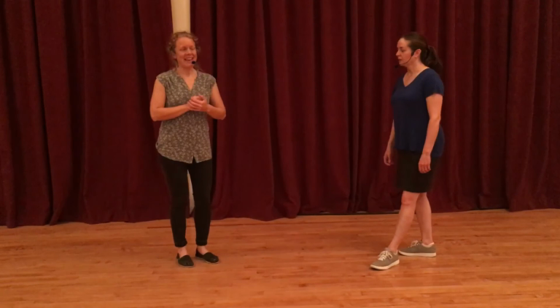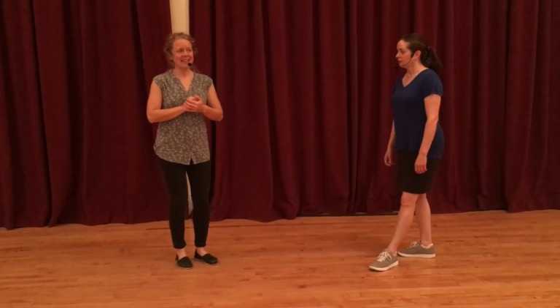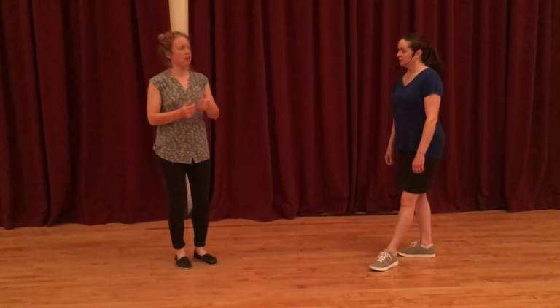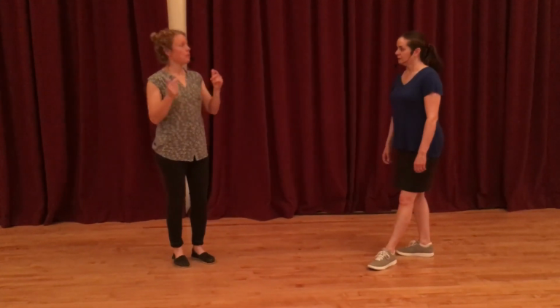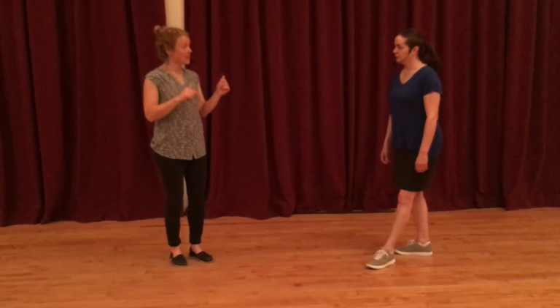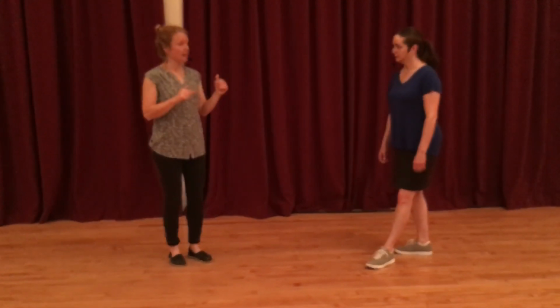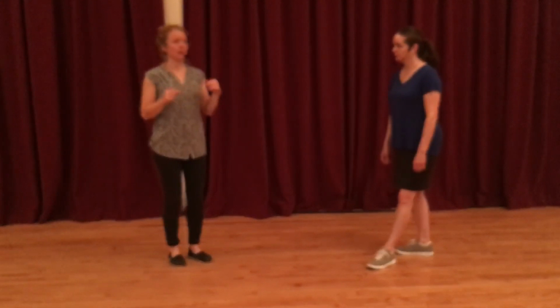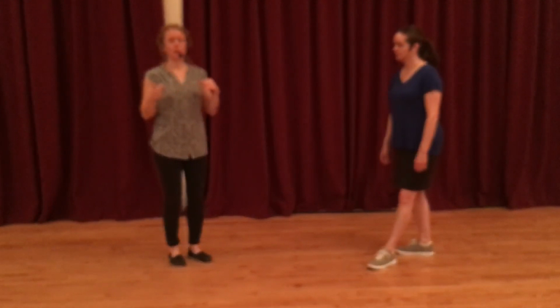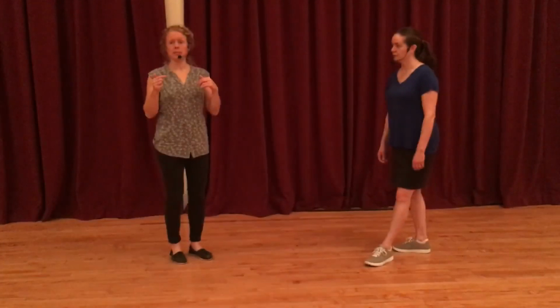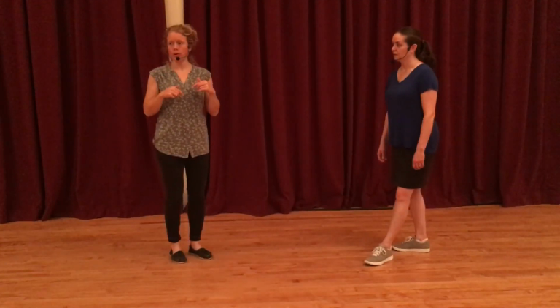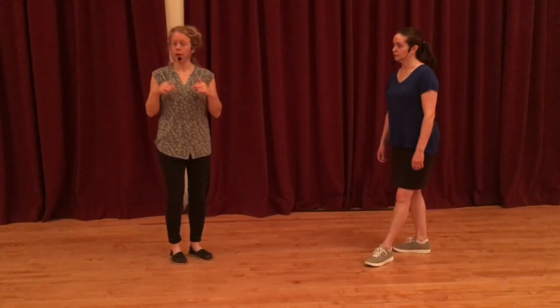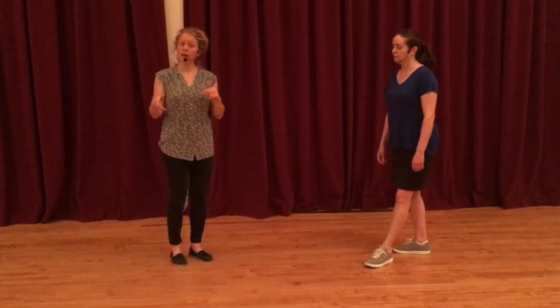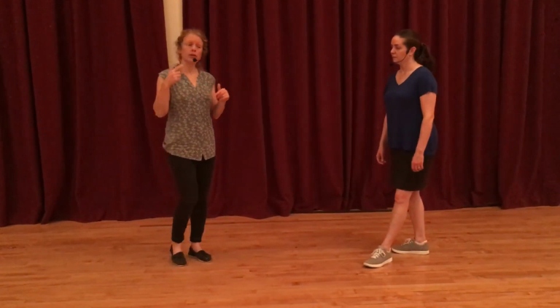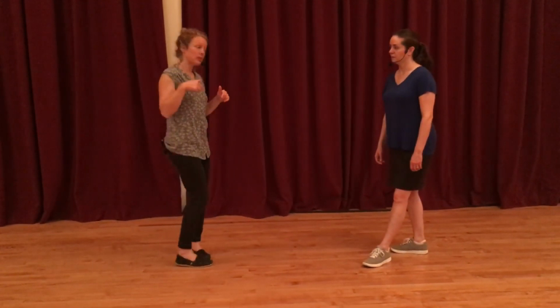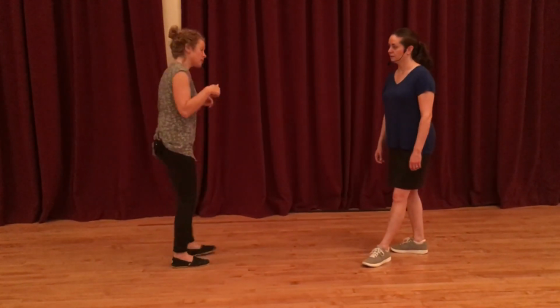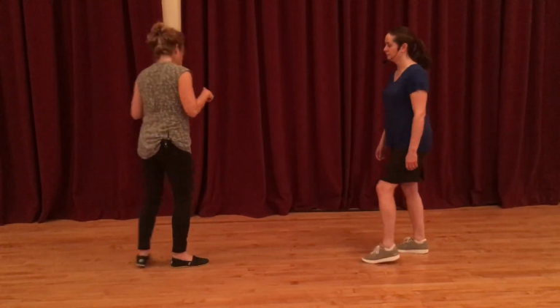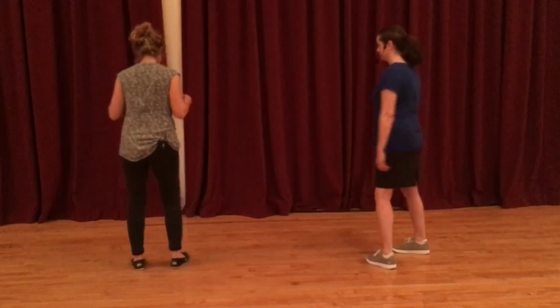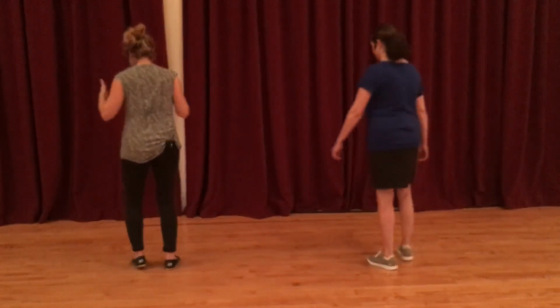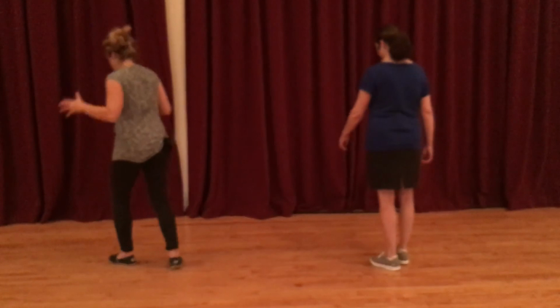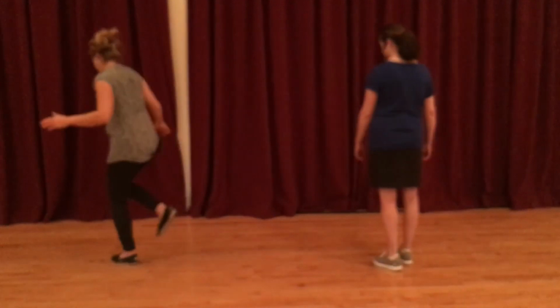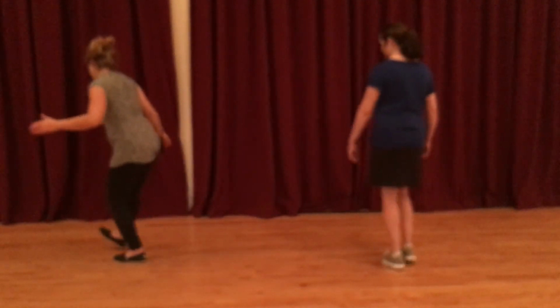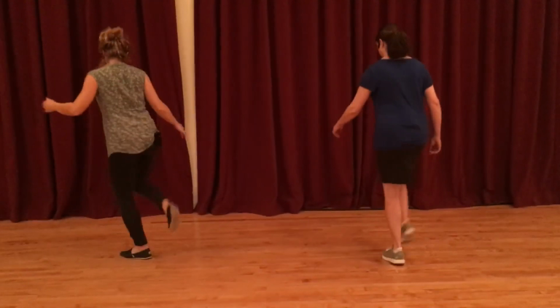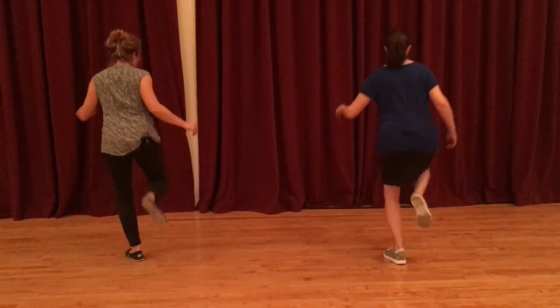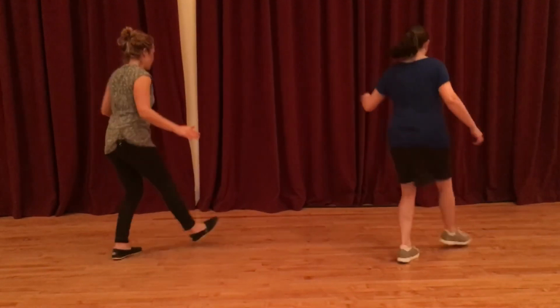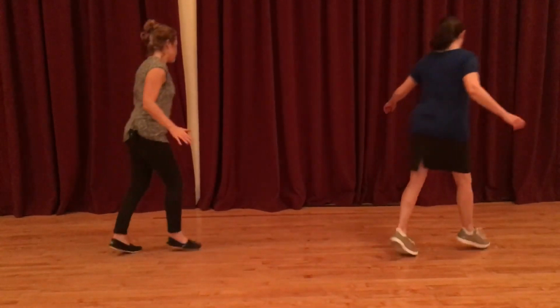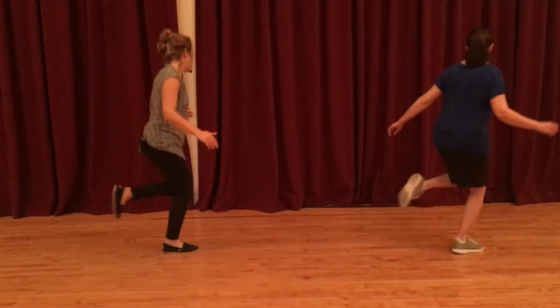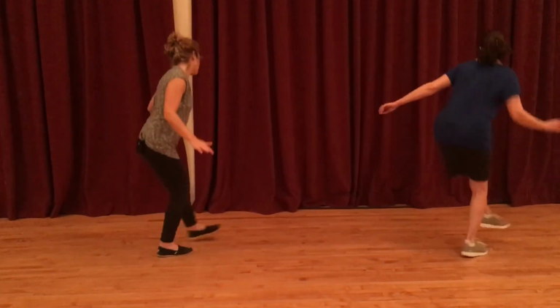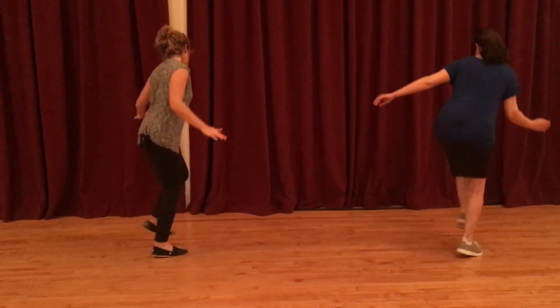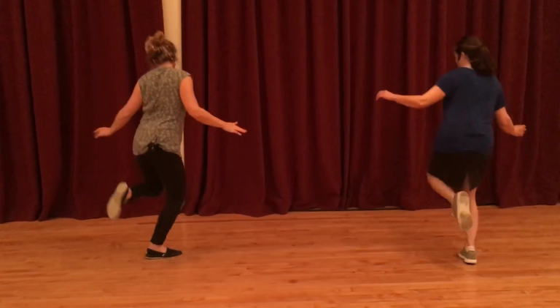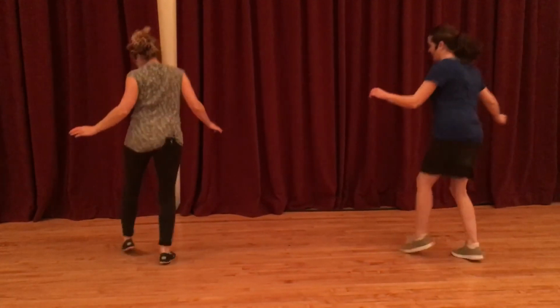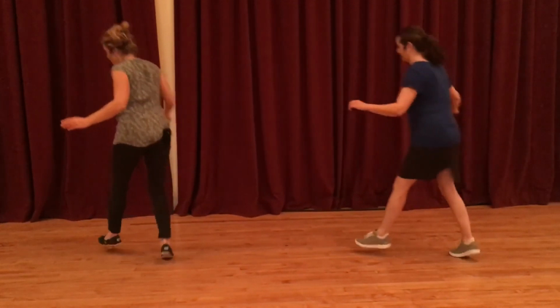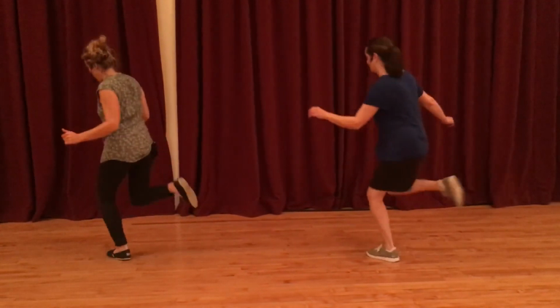We also went back tonight to some solo footwork that we learned the previous week, which was: kick, hold, kick, step, kick, hold, kick, step.